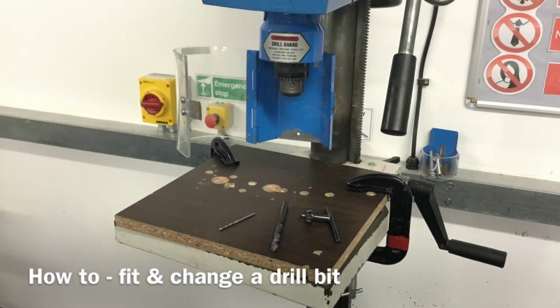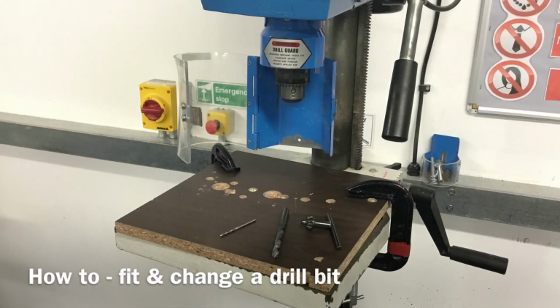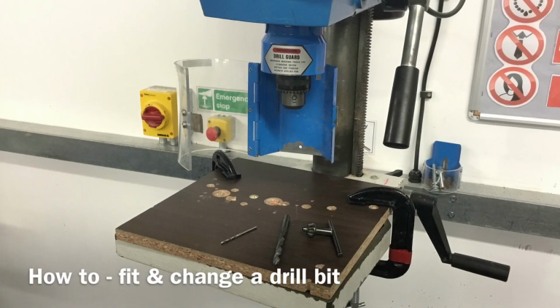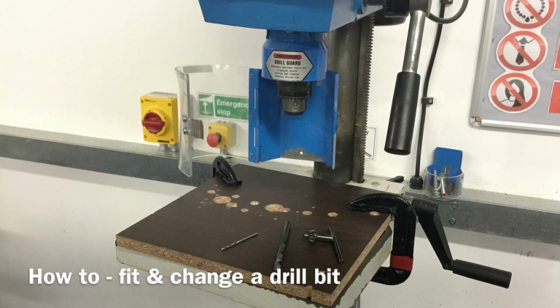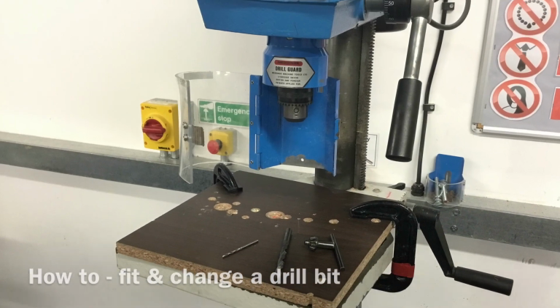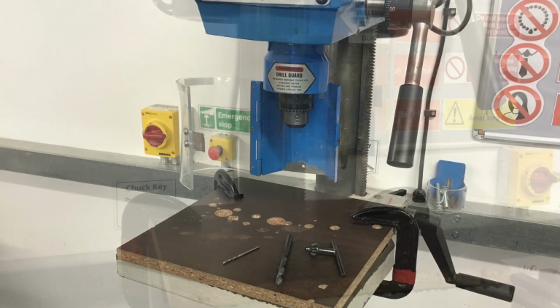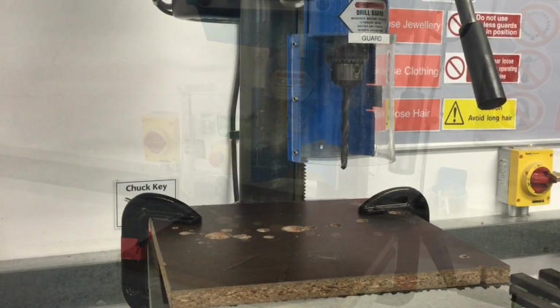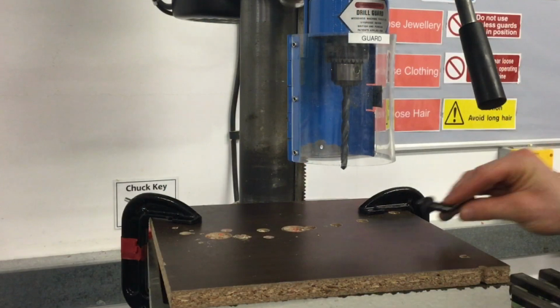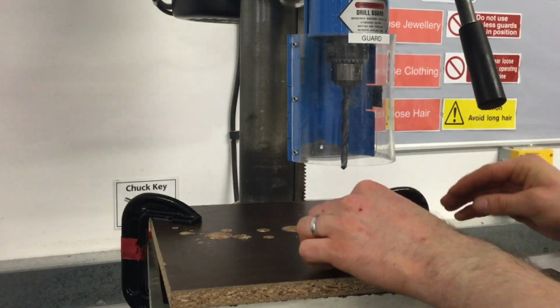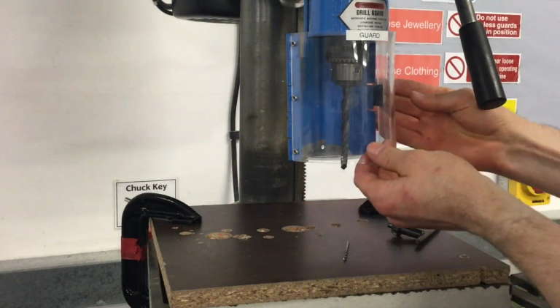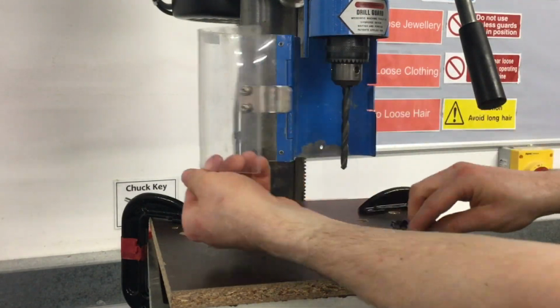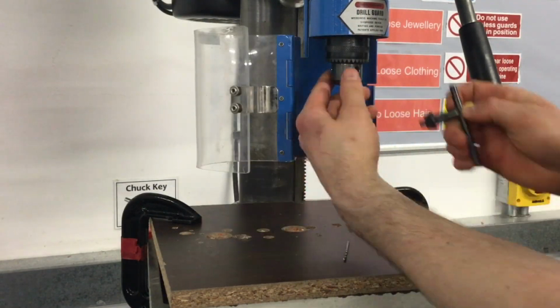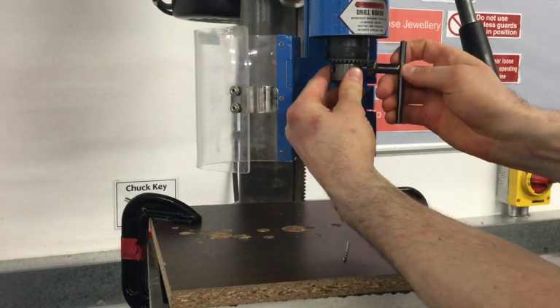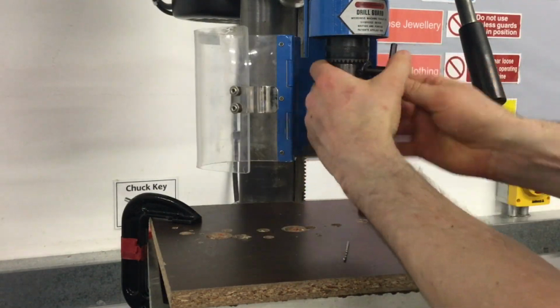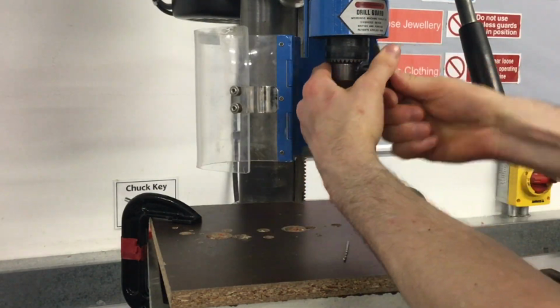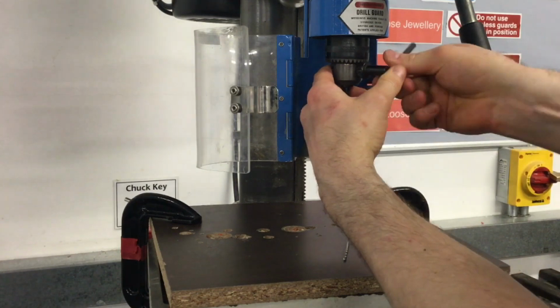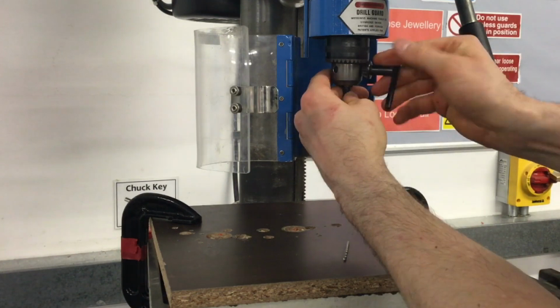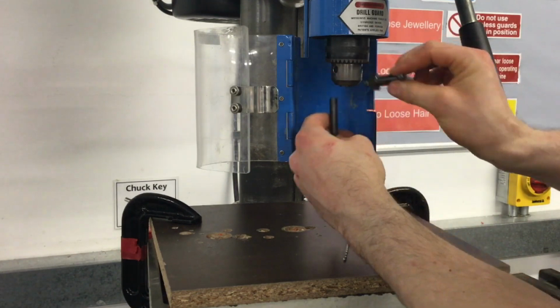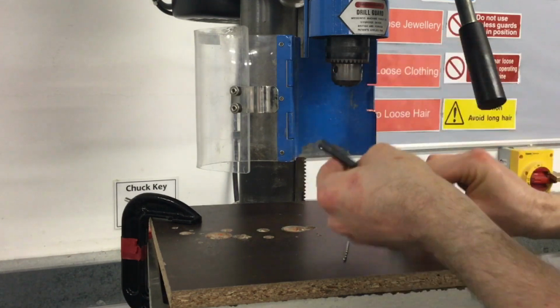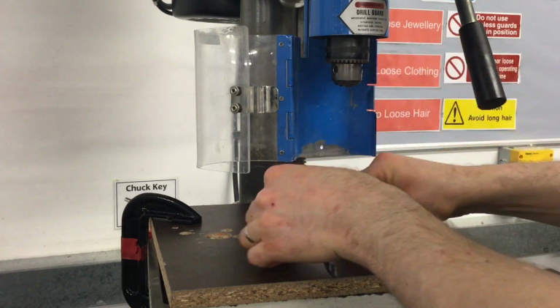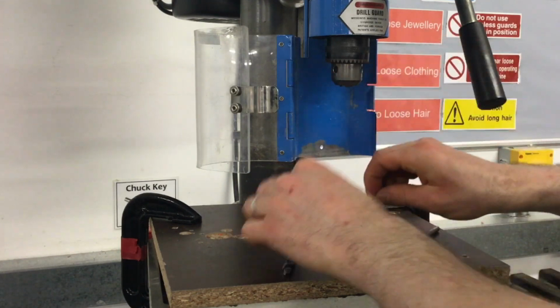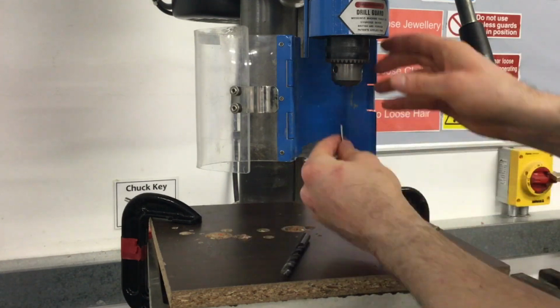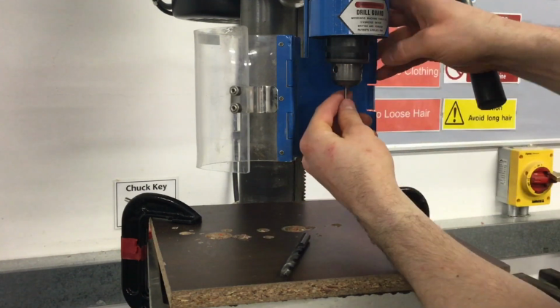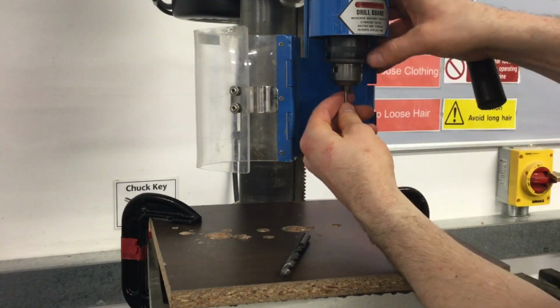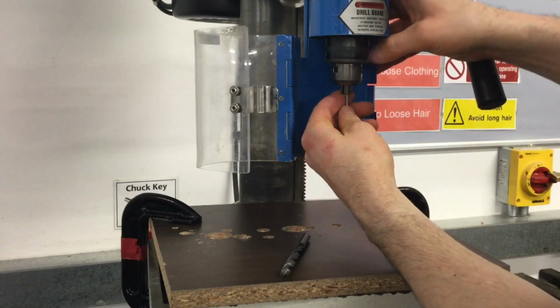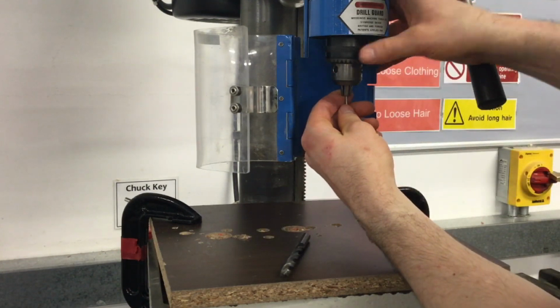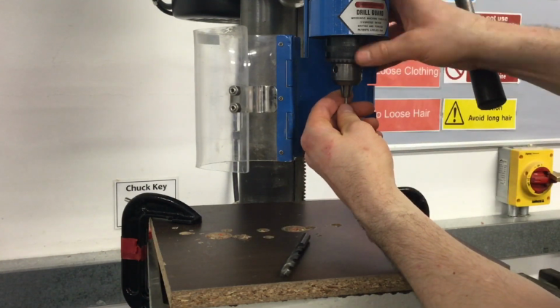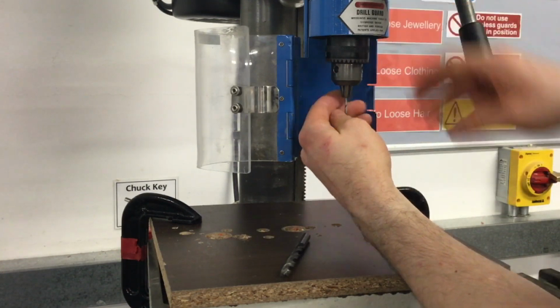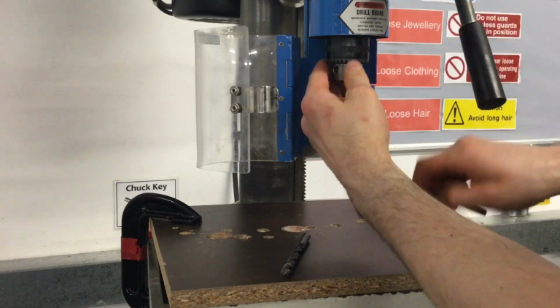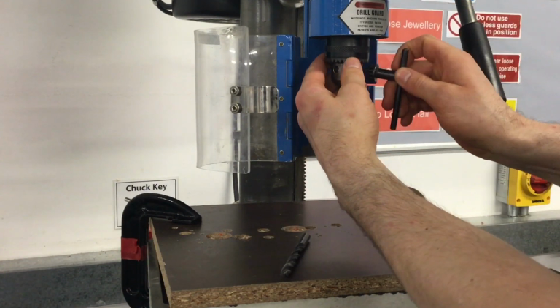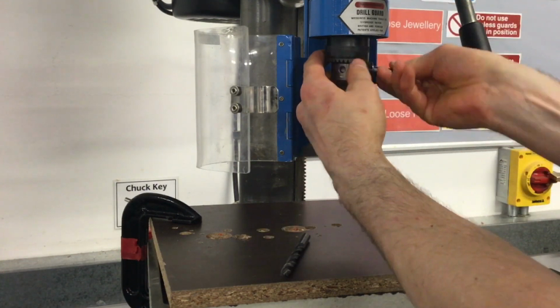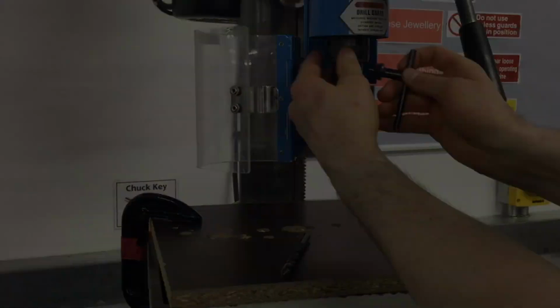In this video we'll look at how to fit and change drill bits both safely and securely to perform a variety of different cutting operations.